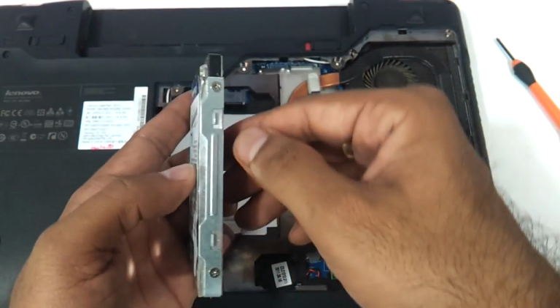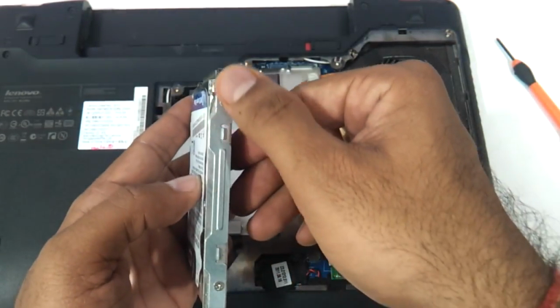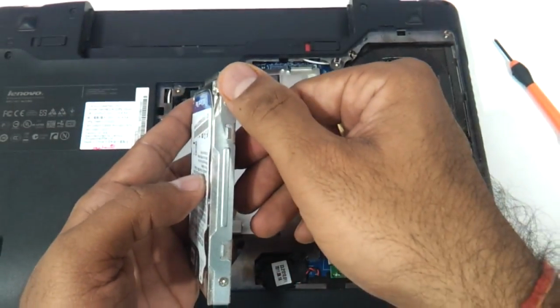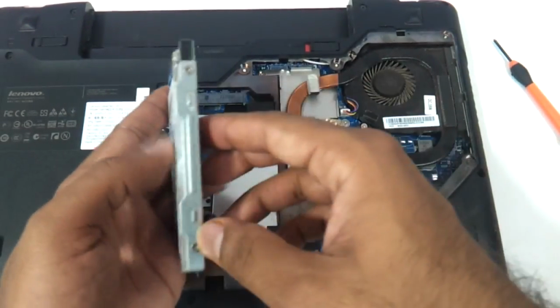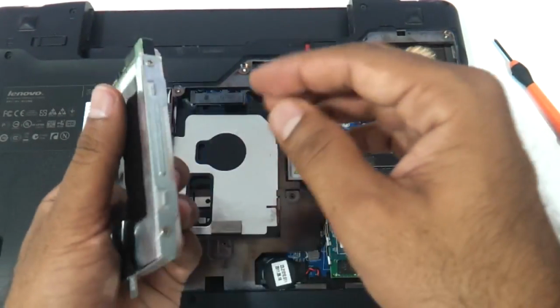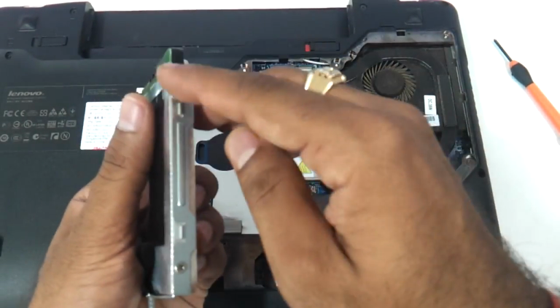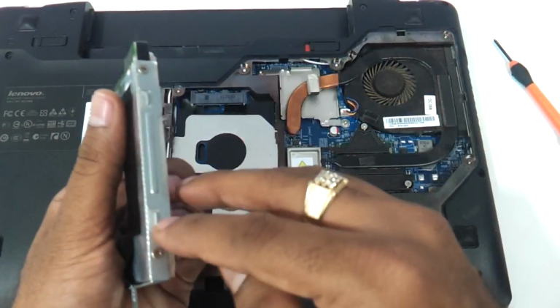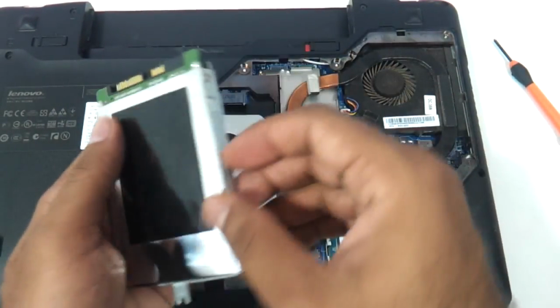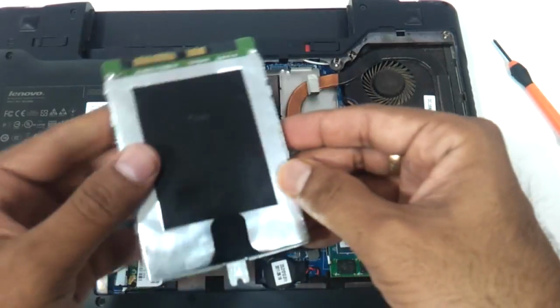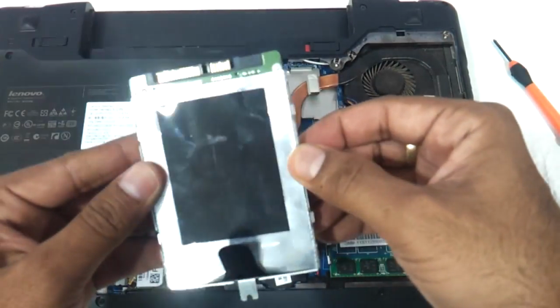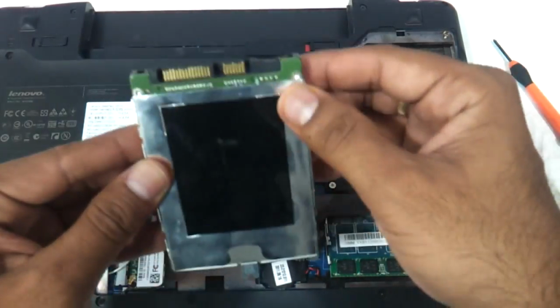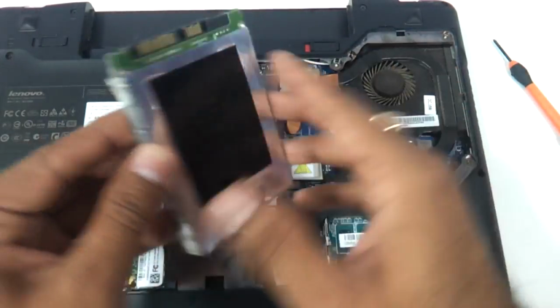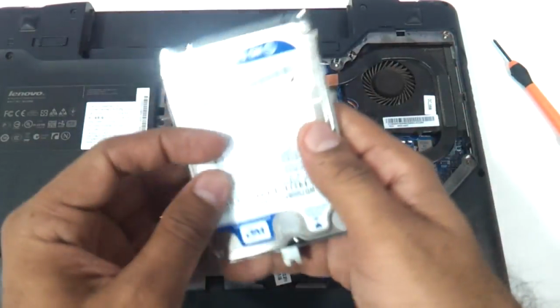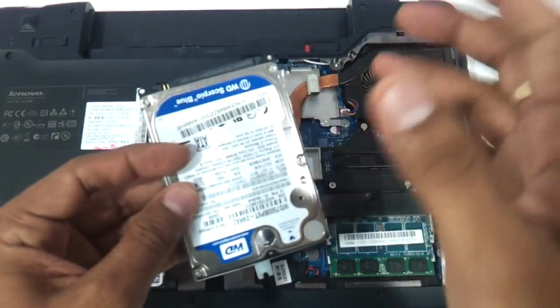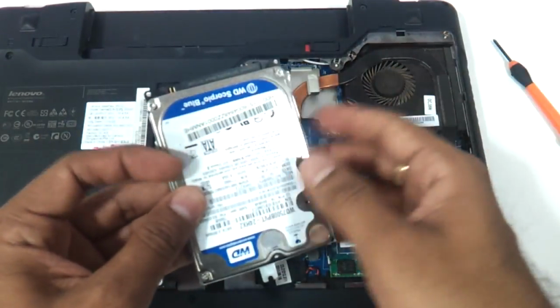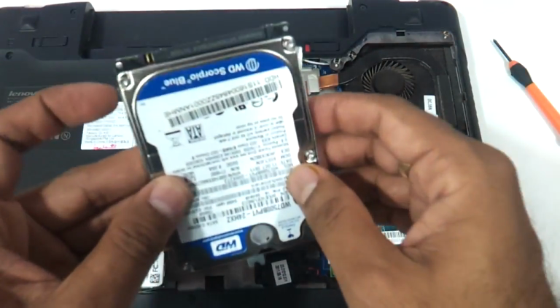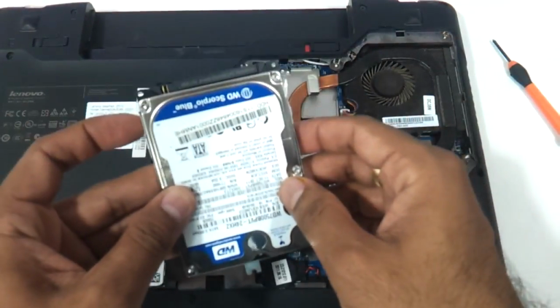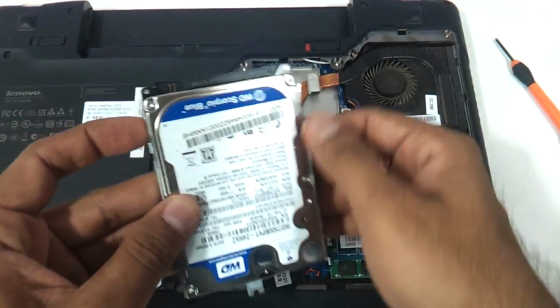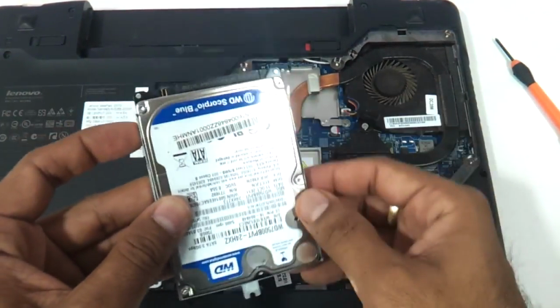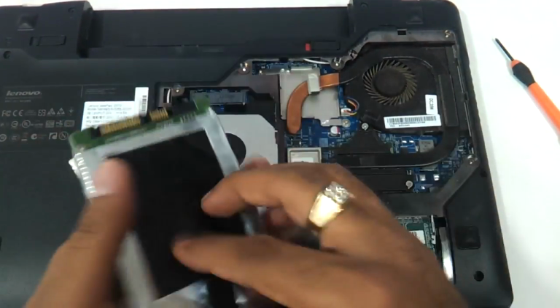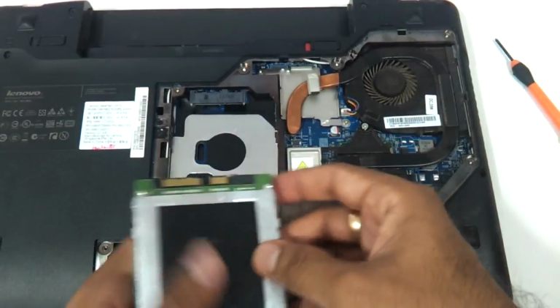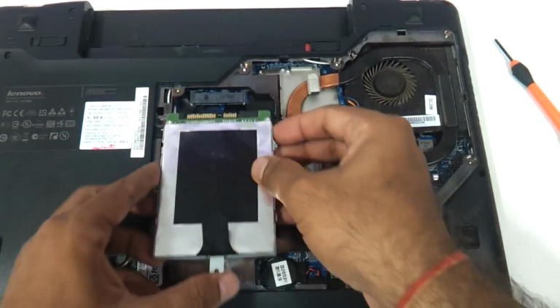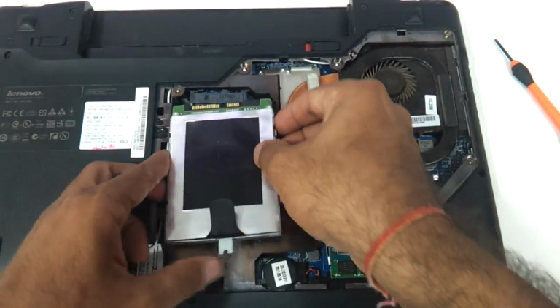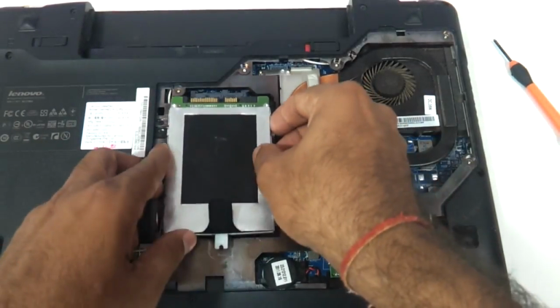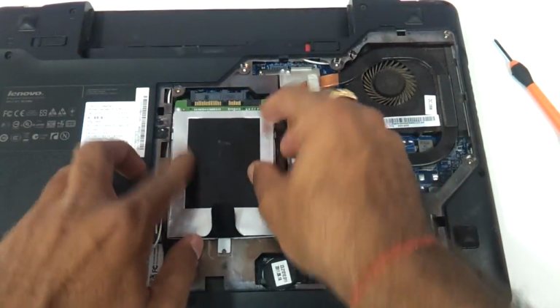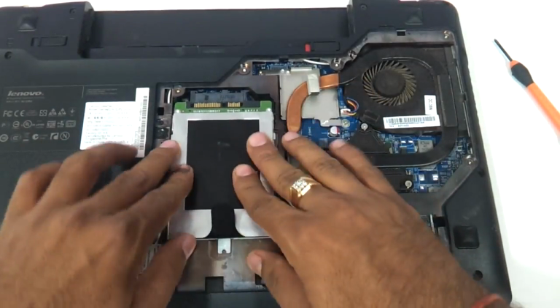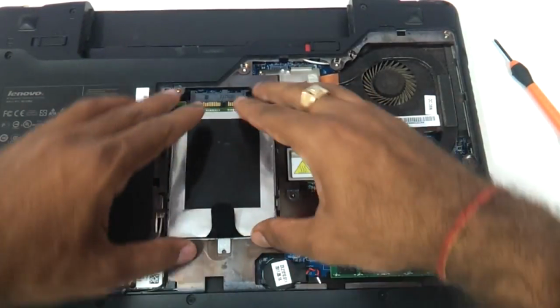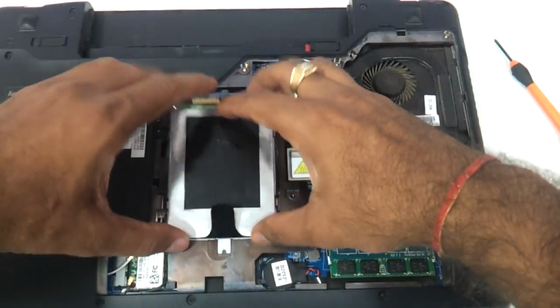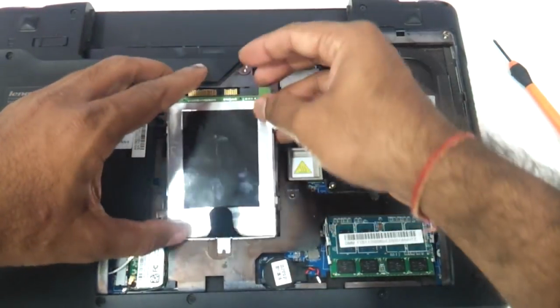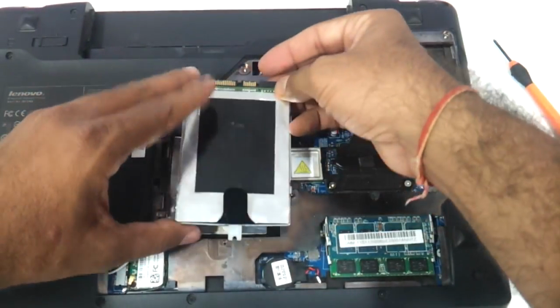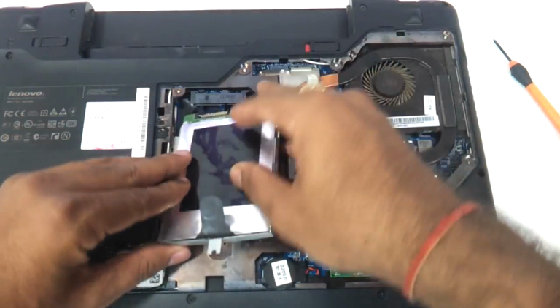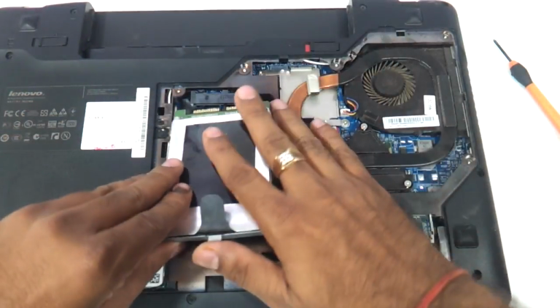Just remove the four screws and remove the paneling from the old drive. Take another hard drive, put the panel on it the same way, and insert it back just the way you had removed it.